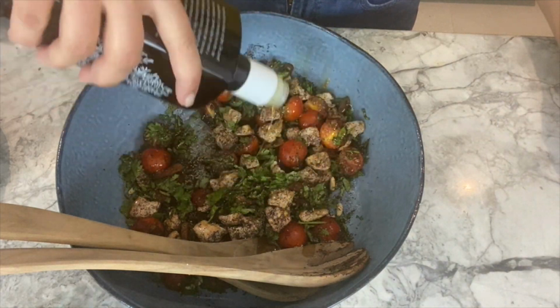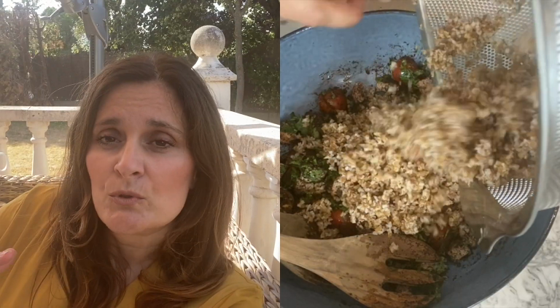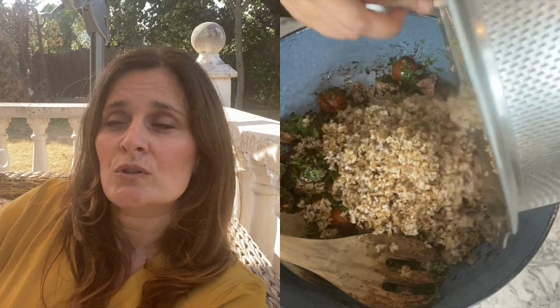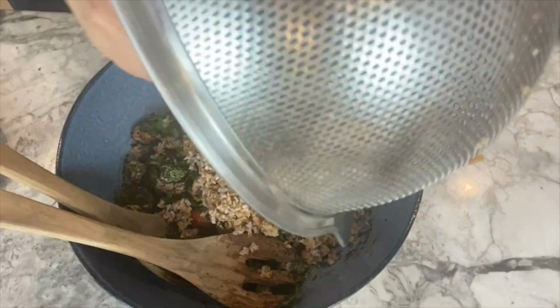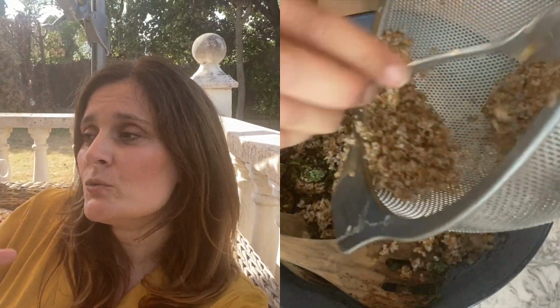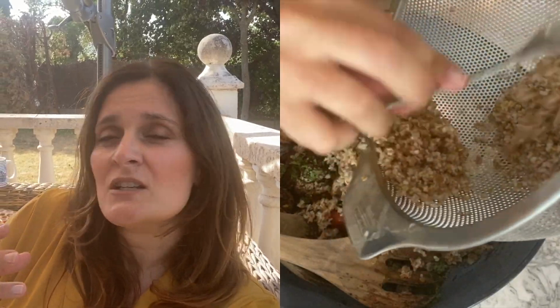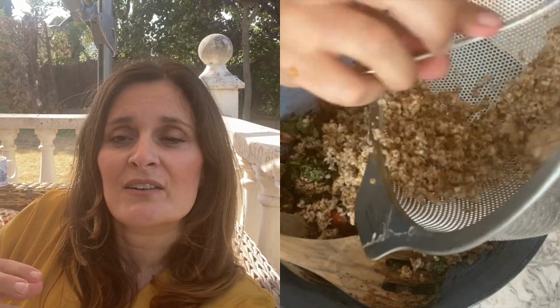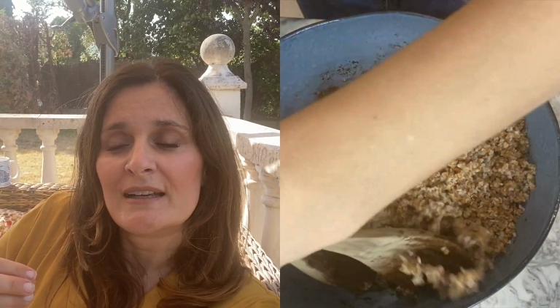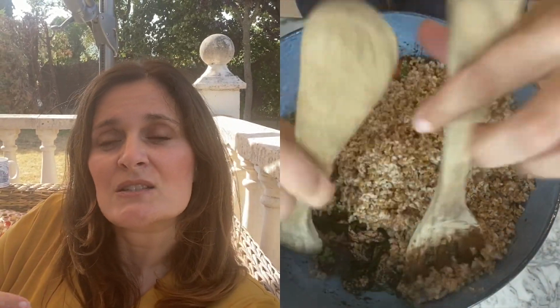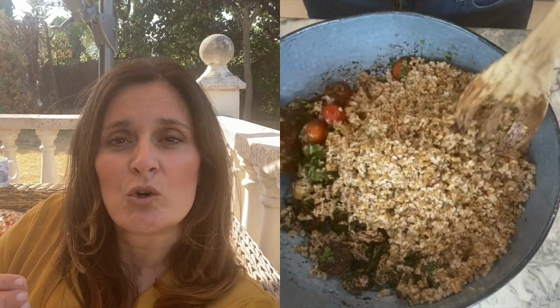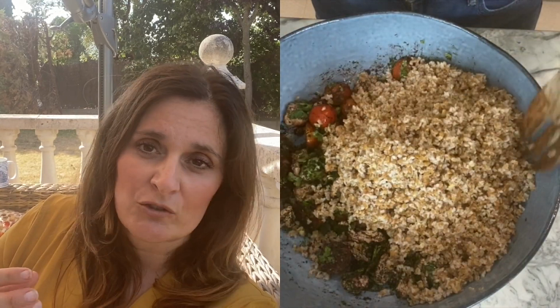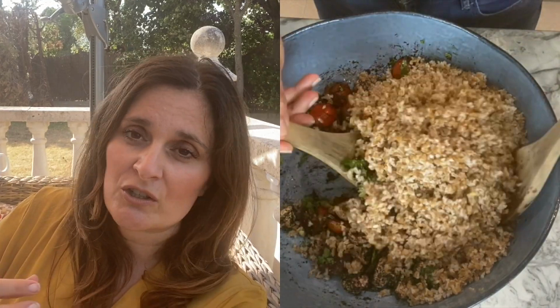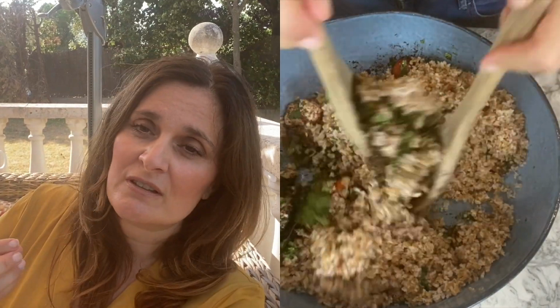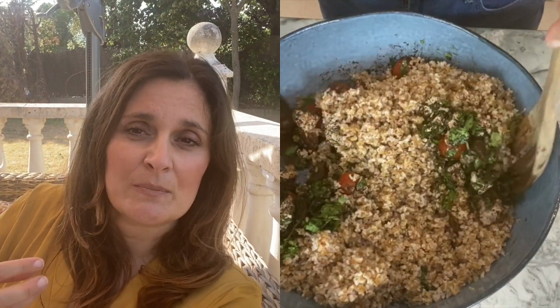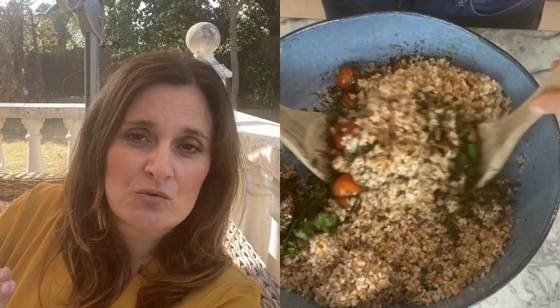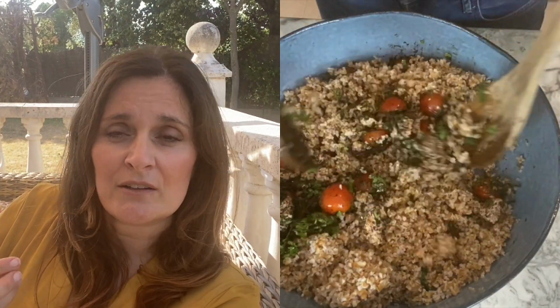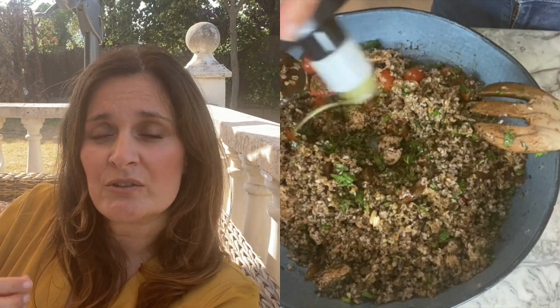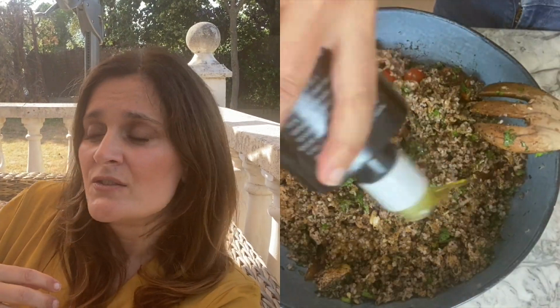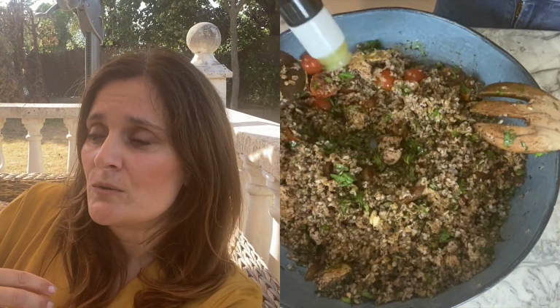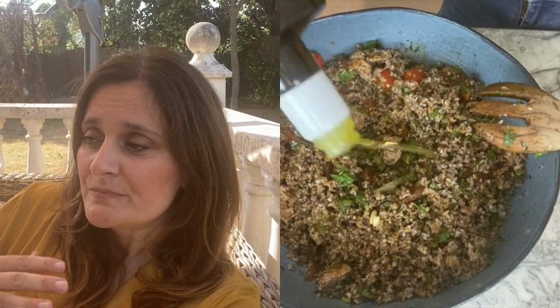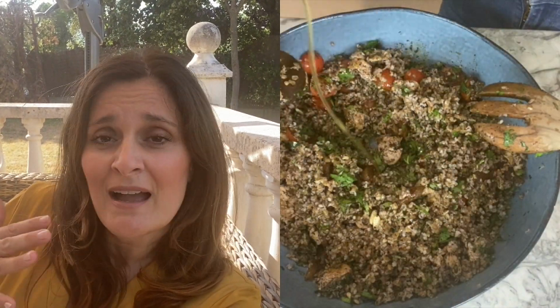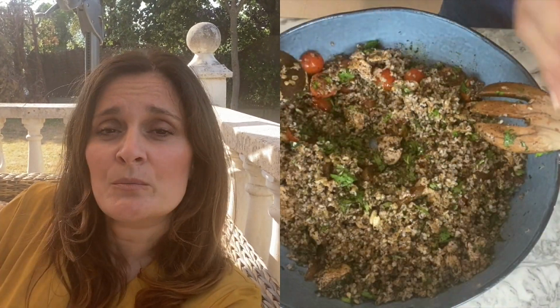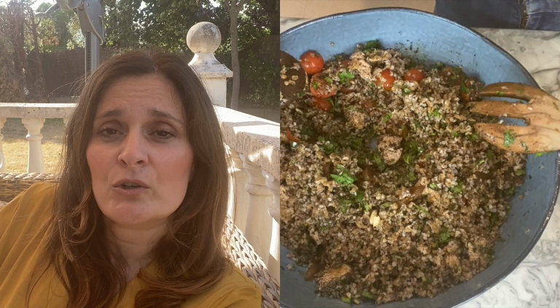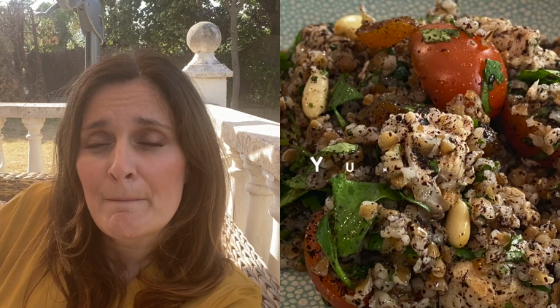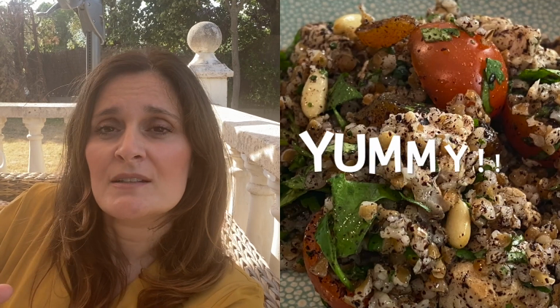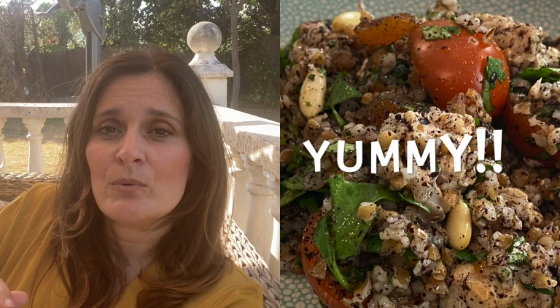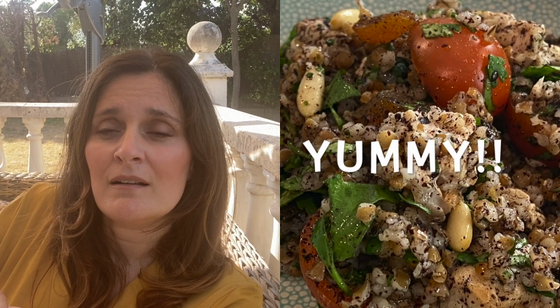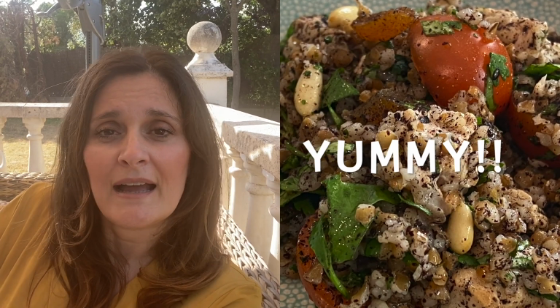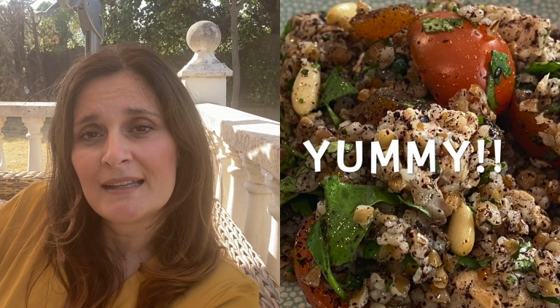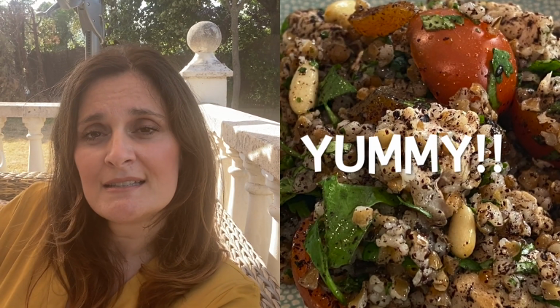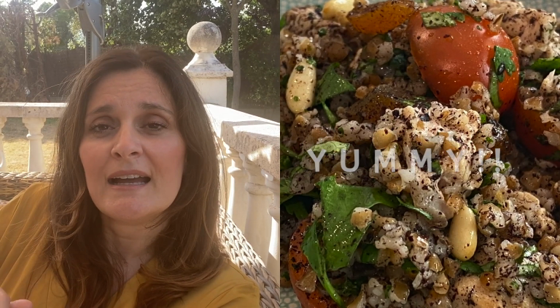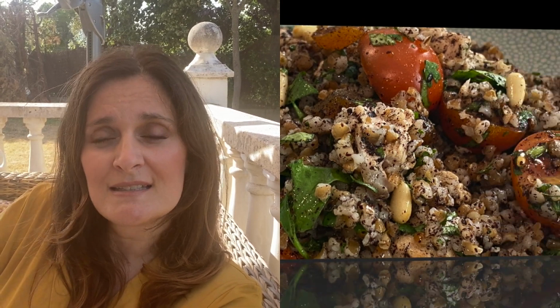Add the bulgur, and then you will see yourself whether it needs a bit more olive oil or not — if you think it's a bit too dry. Add some olive oil, mix it really well, and that's it — it is done.